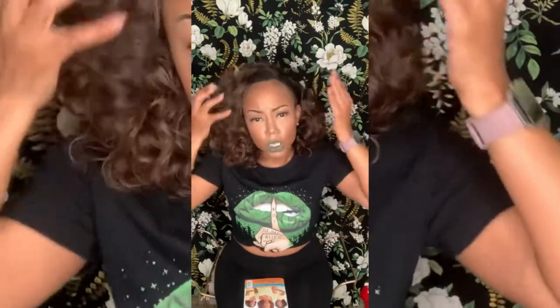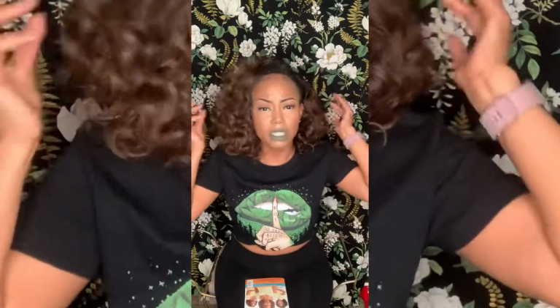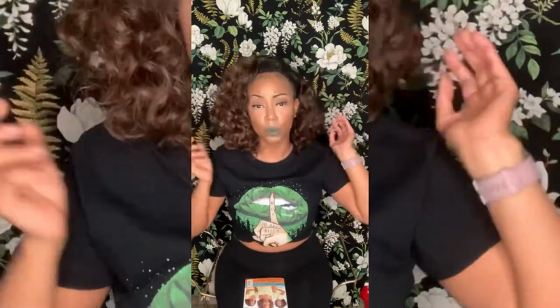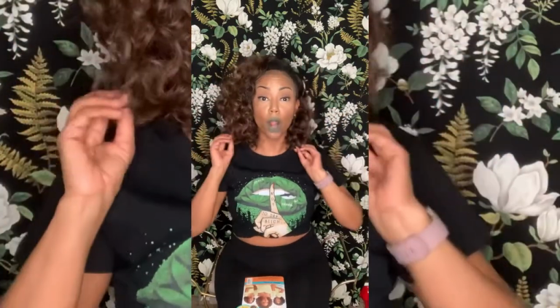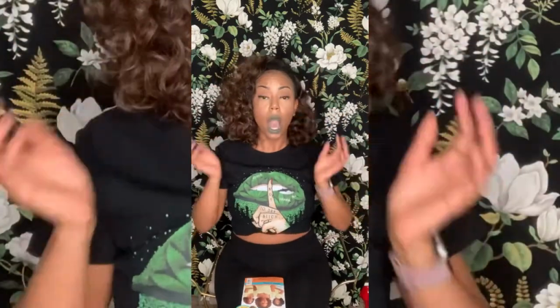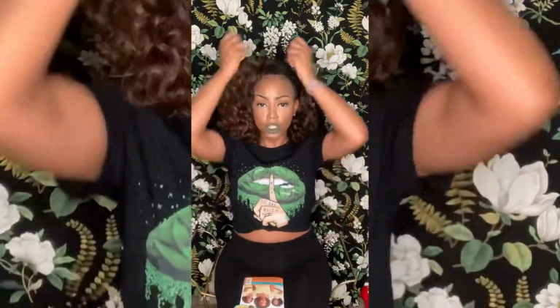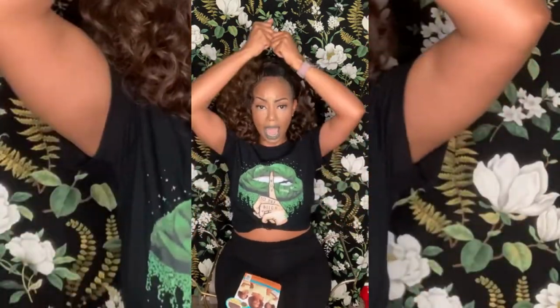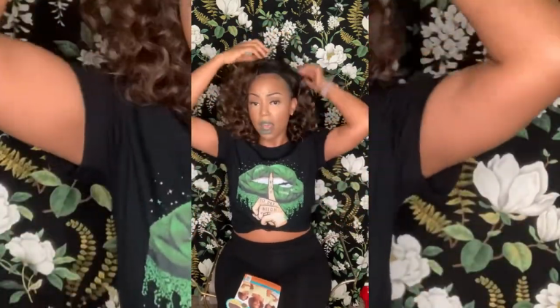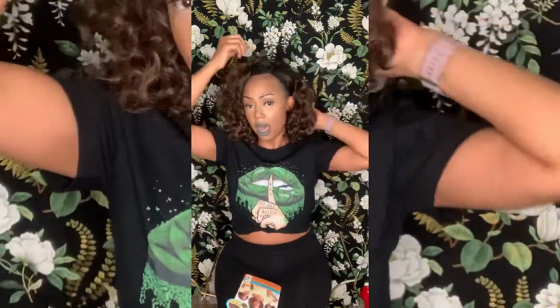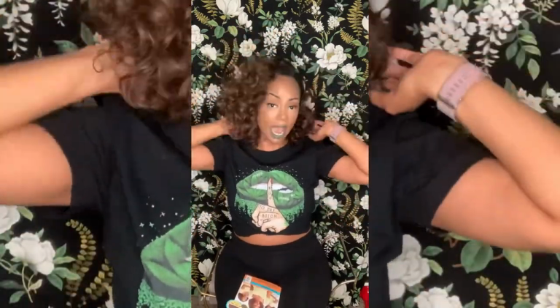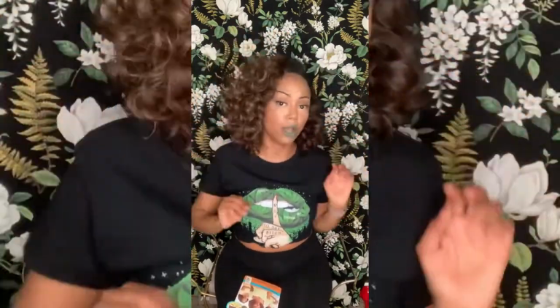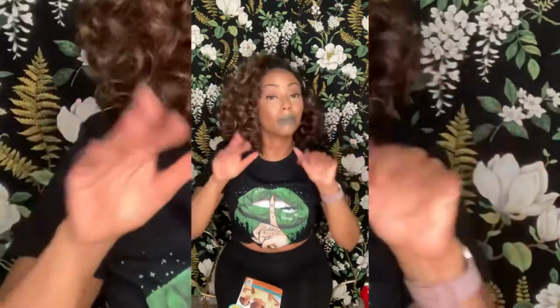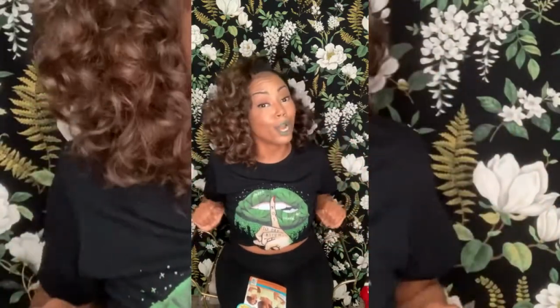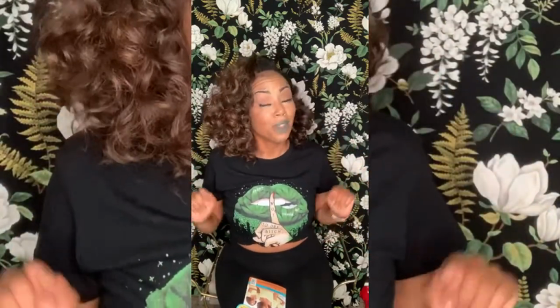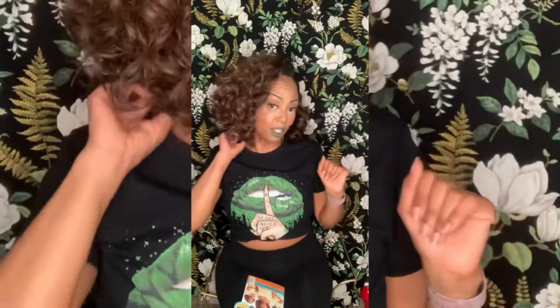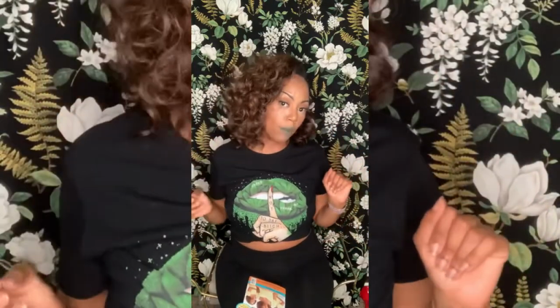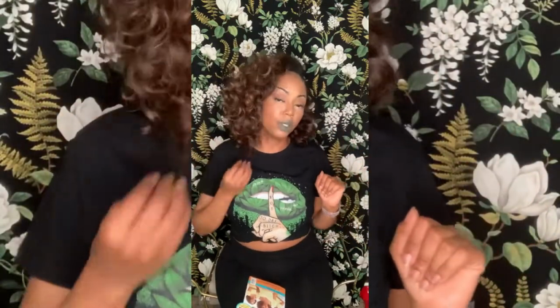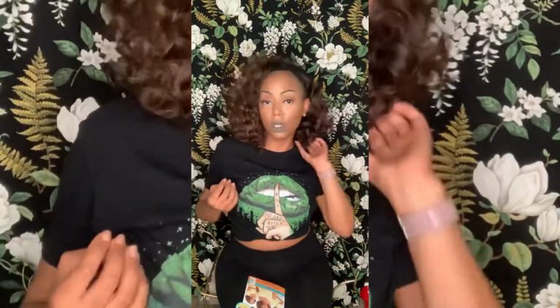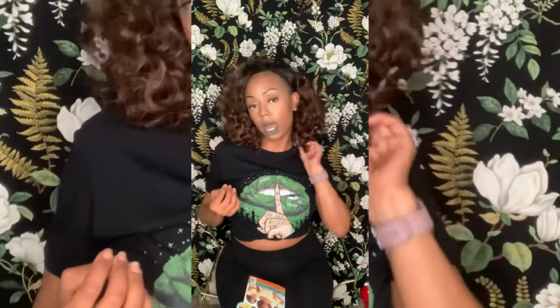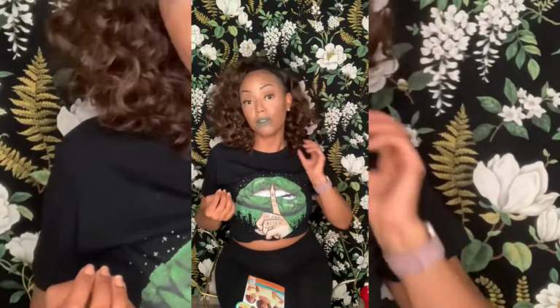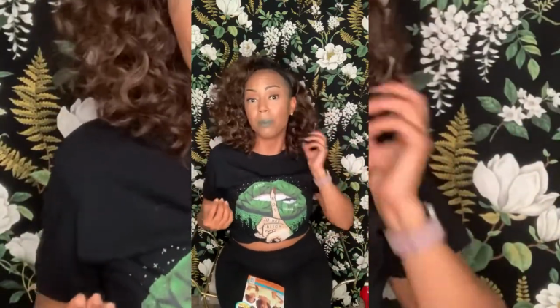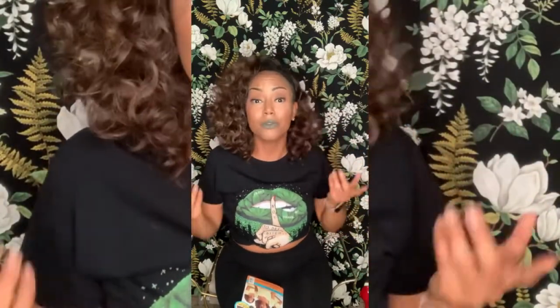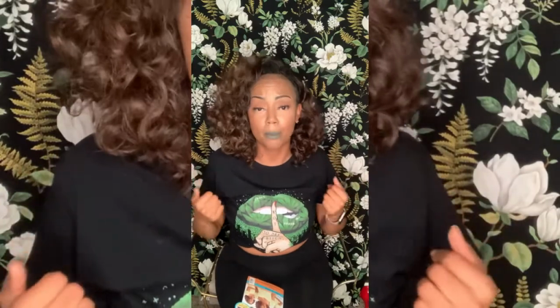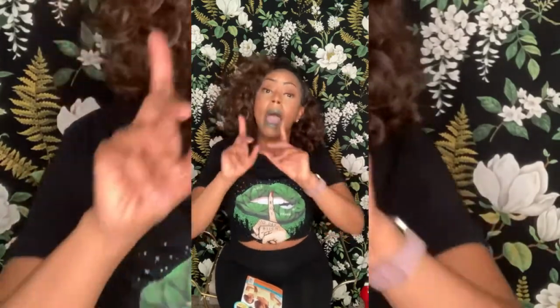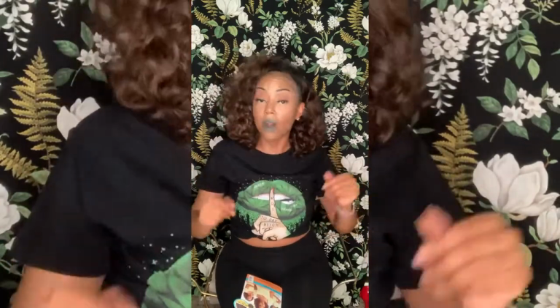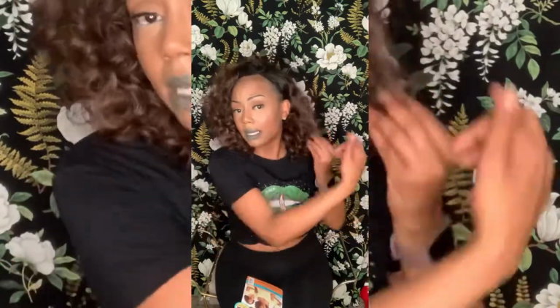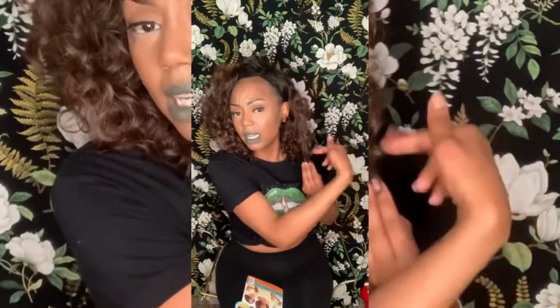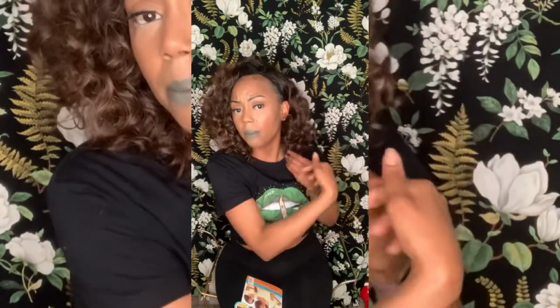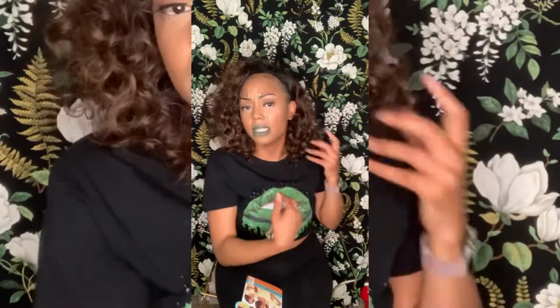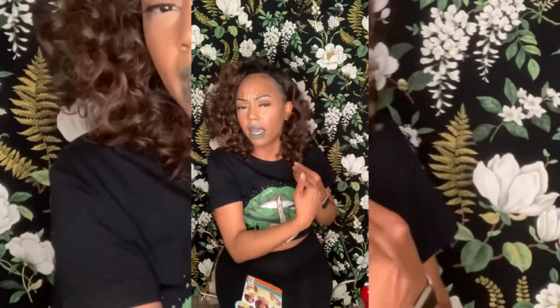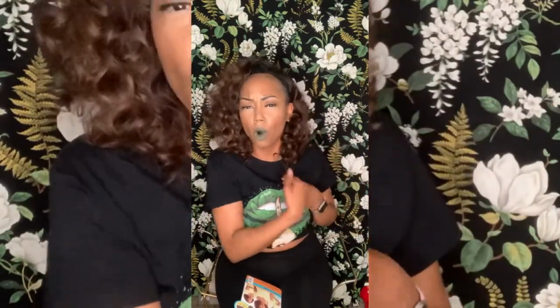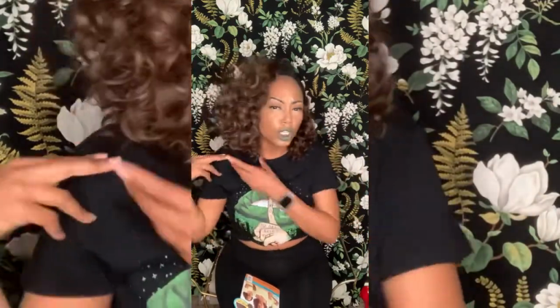You can do different styles with it. Tomorrow I'm going to do a half up, half down because I'm going to brunch, so I'll do something a little different. But this is fresh out of the pack — I just kind of formed her to my face, which I always do.